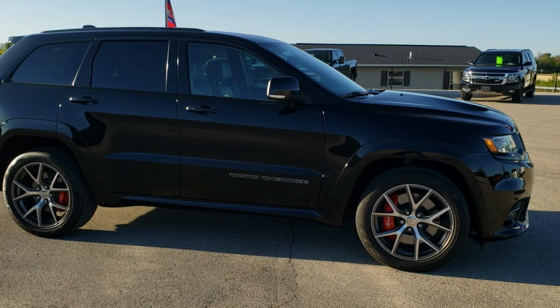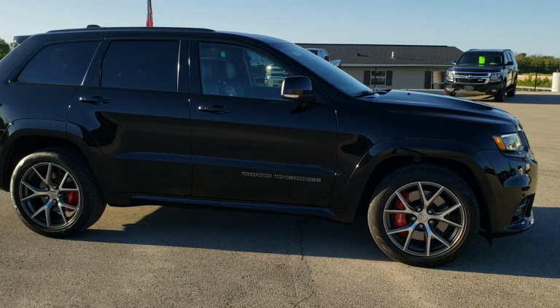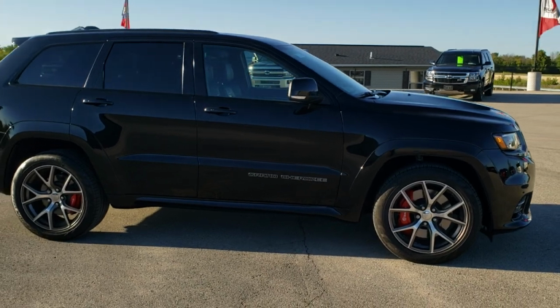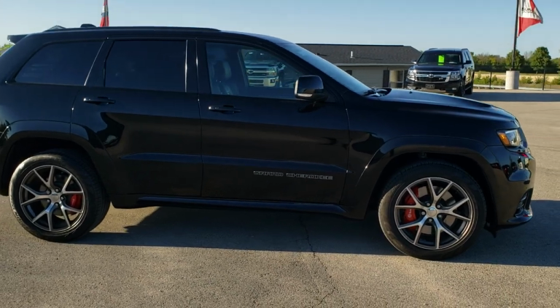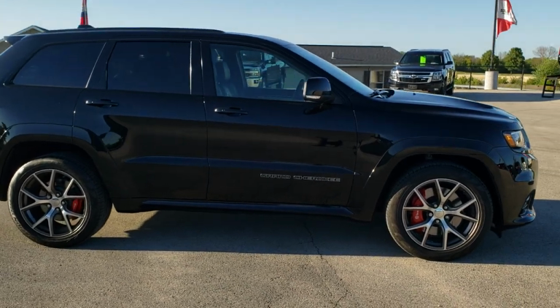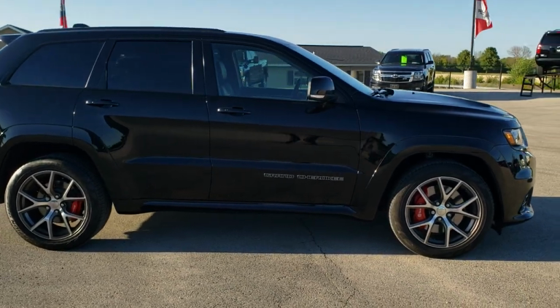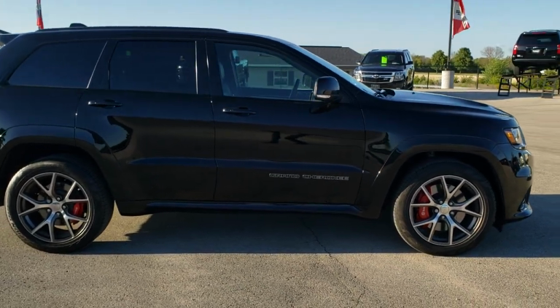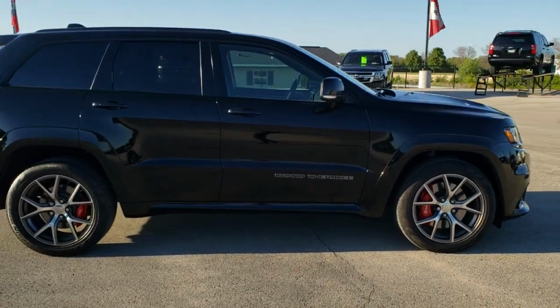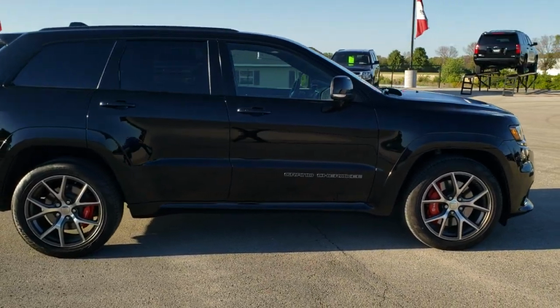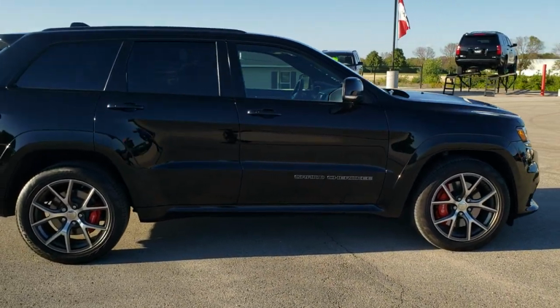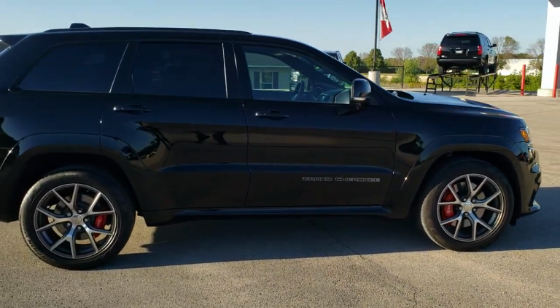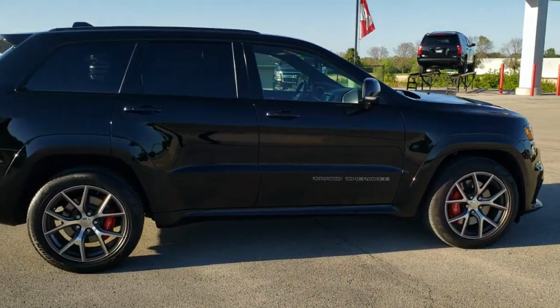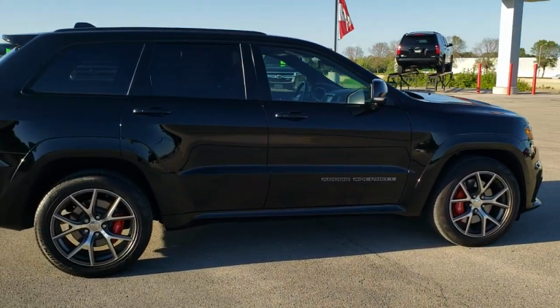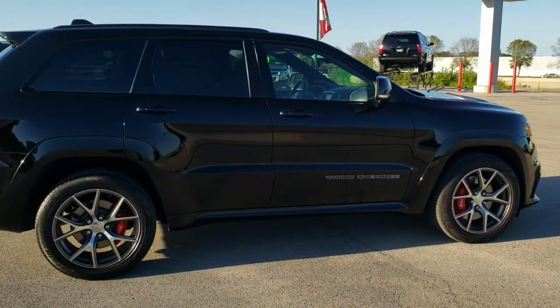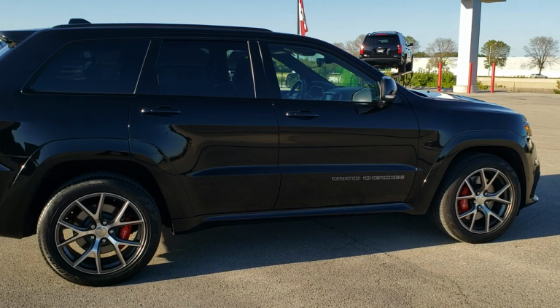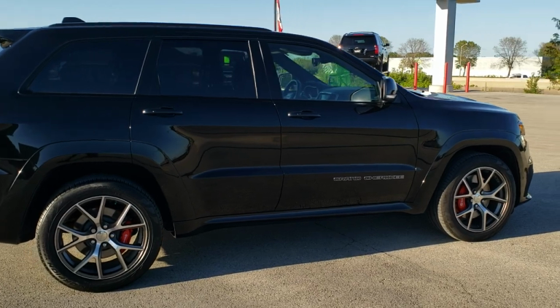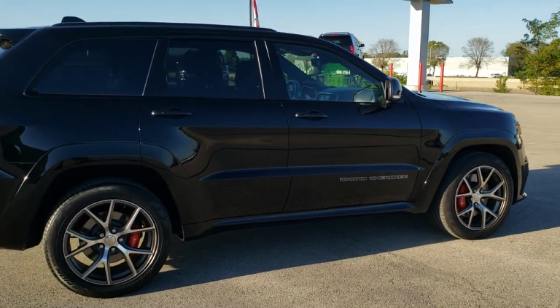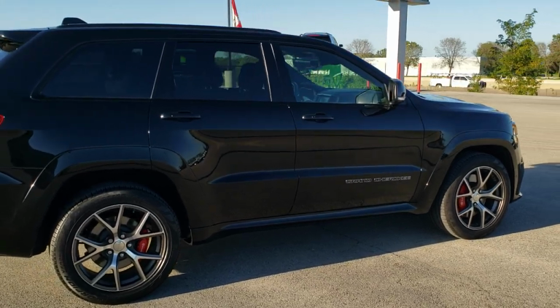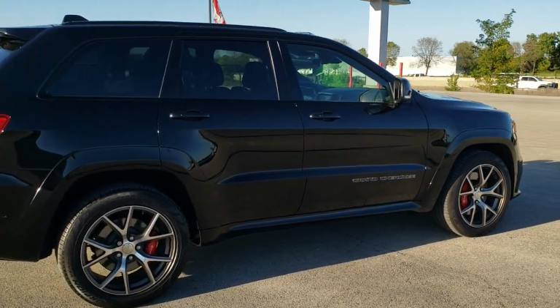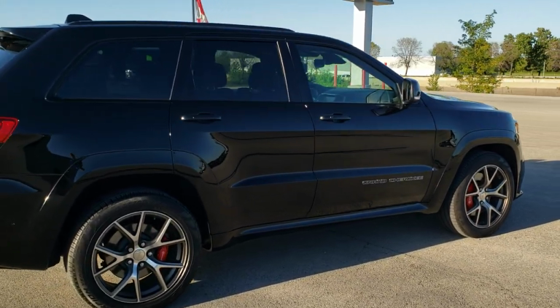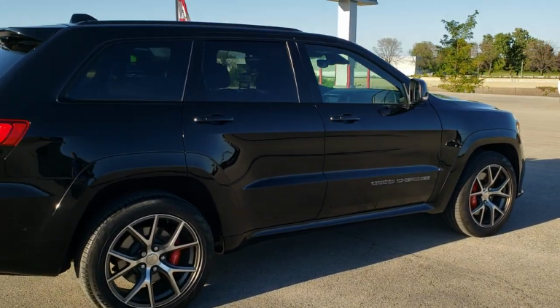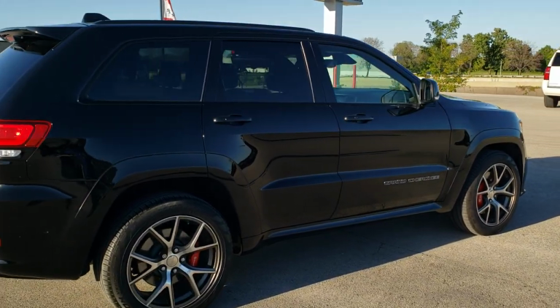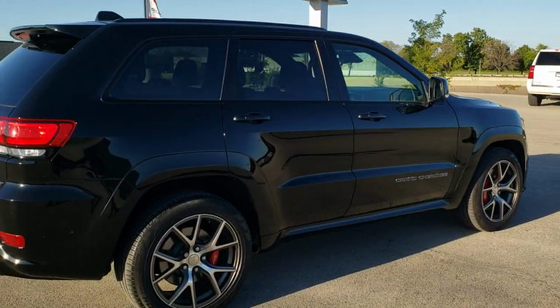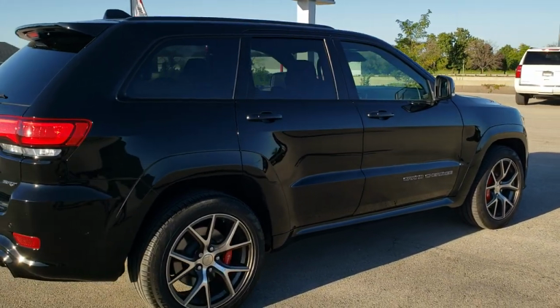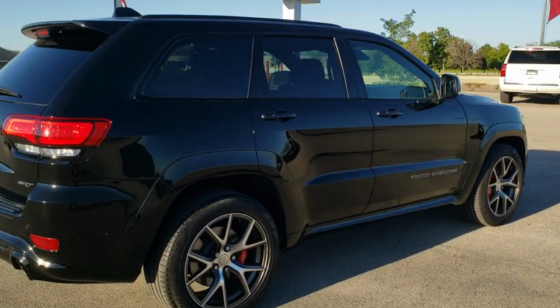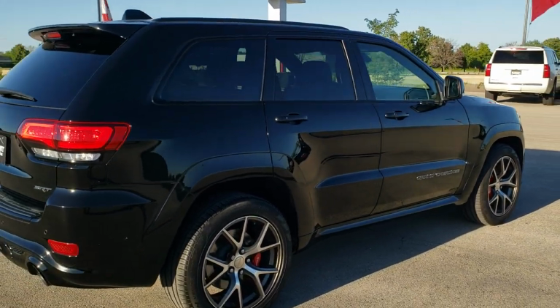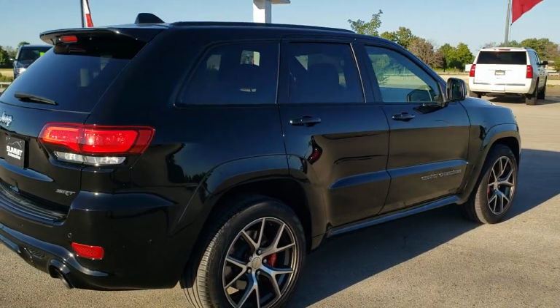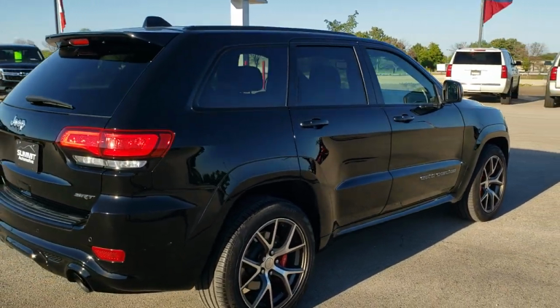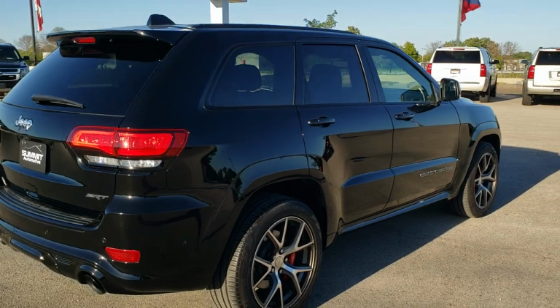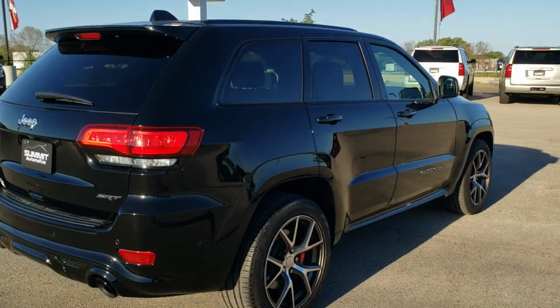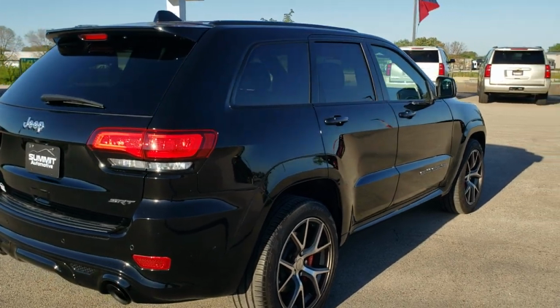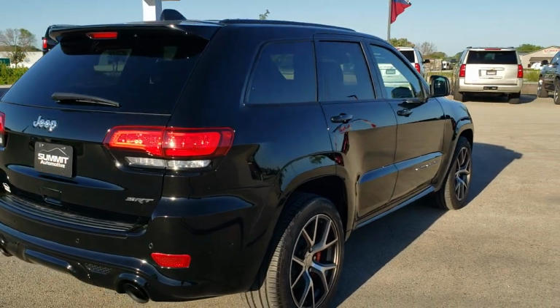This Jeep has been fully safetied and inspected by our service shop. It has a fresh oil and filter change, all the fluids have been checked and topped off, and this Jeep is 100% ready to go.